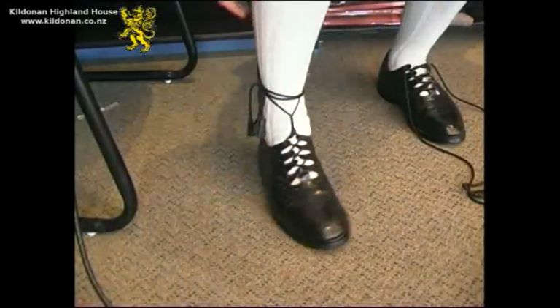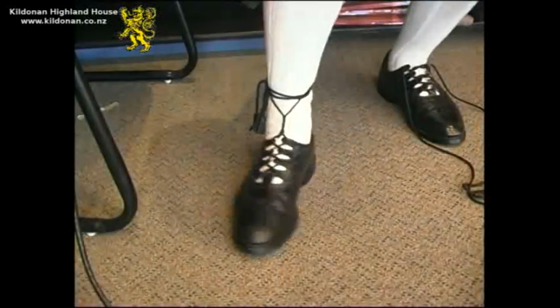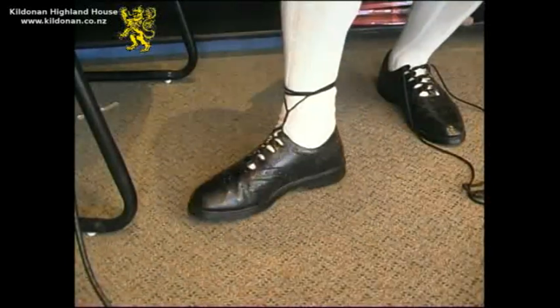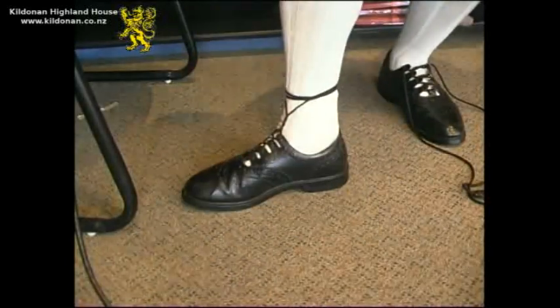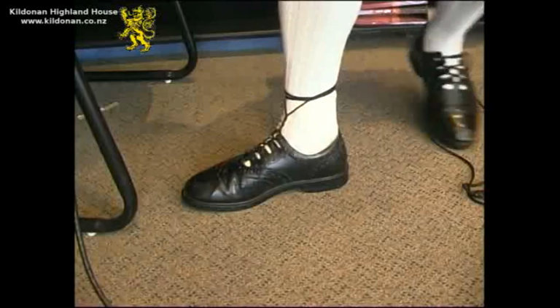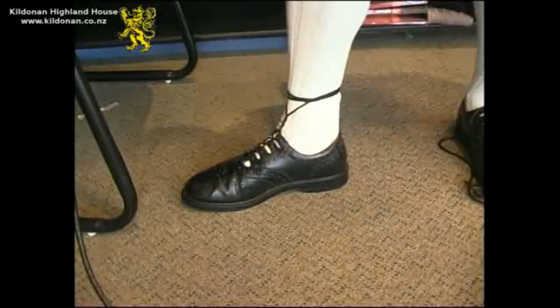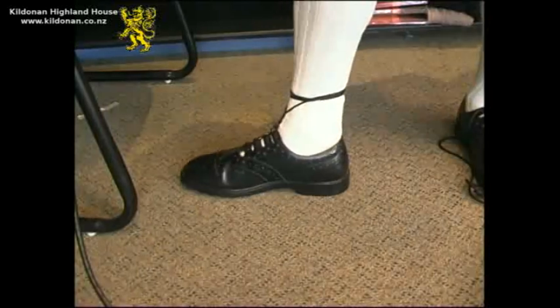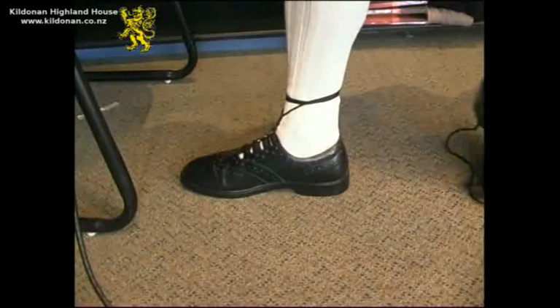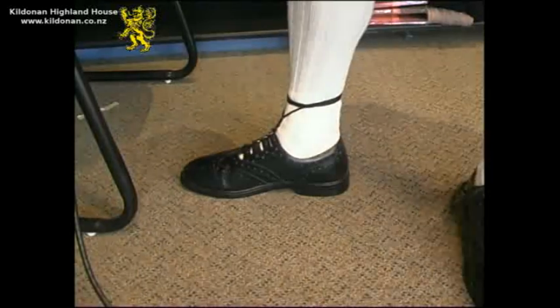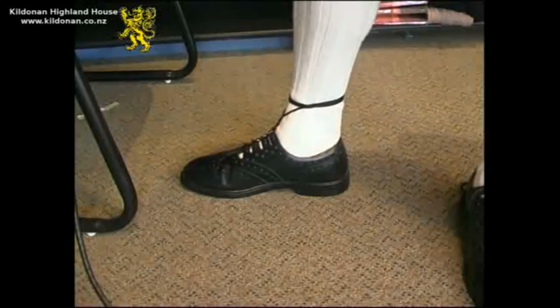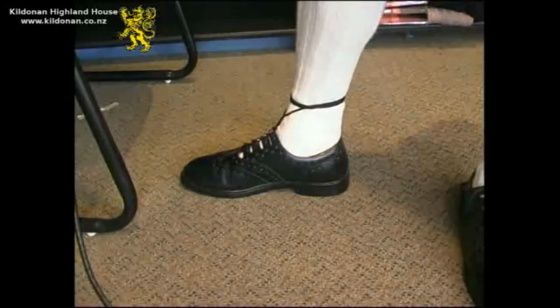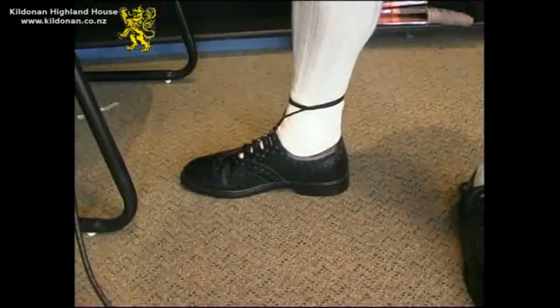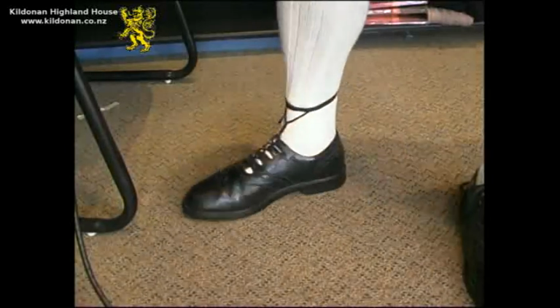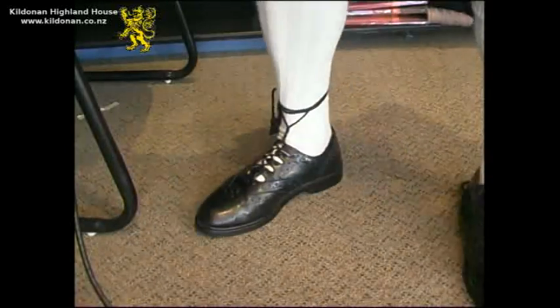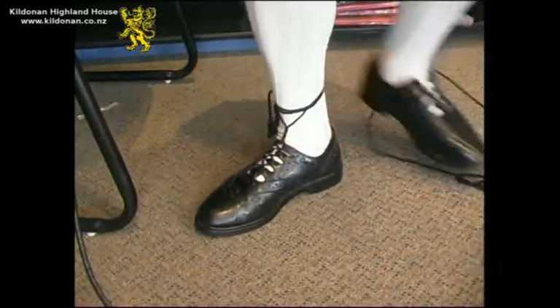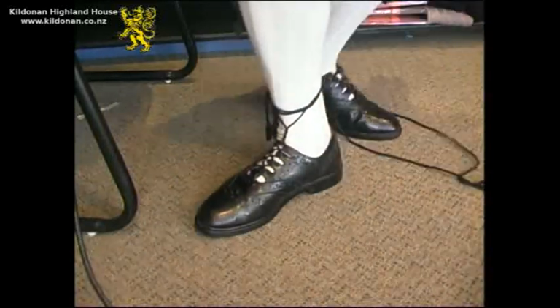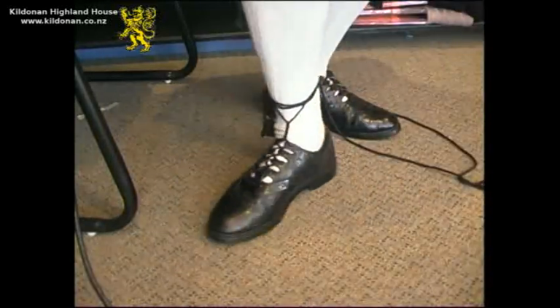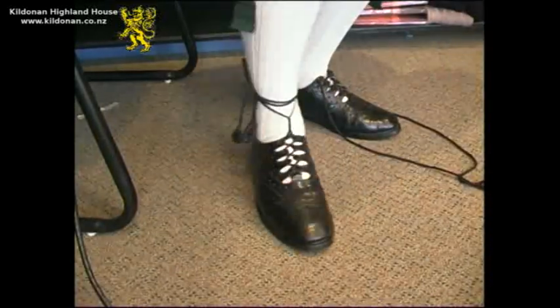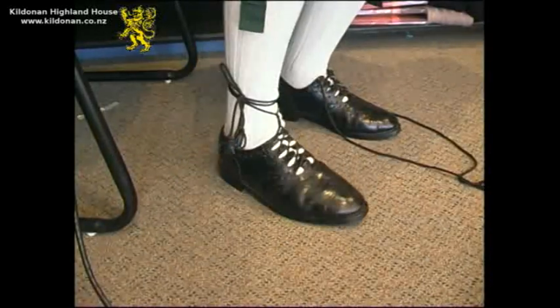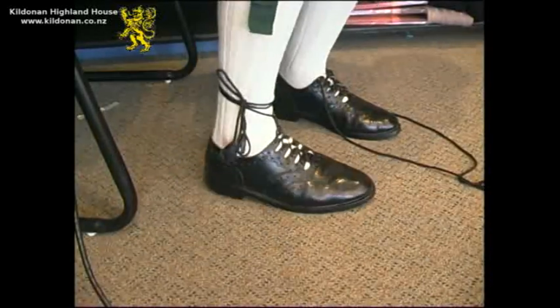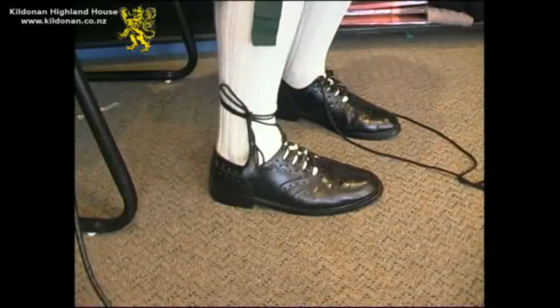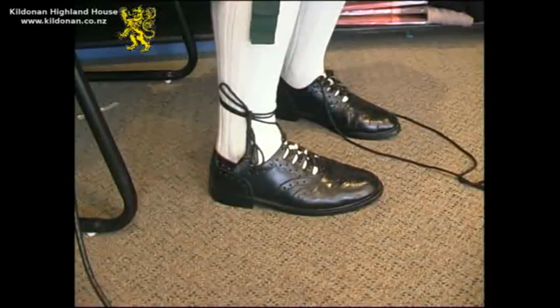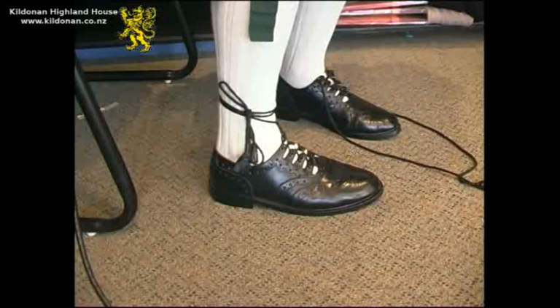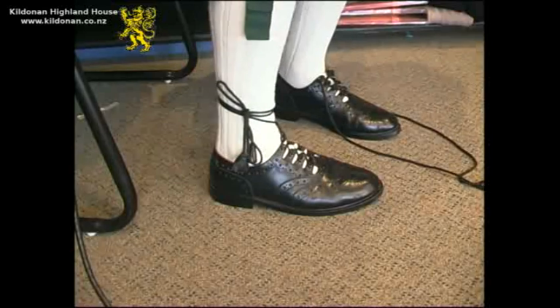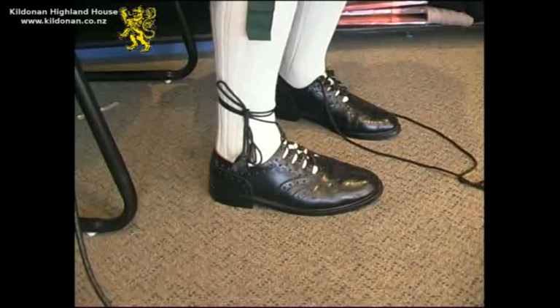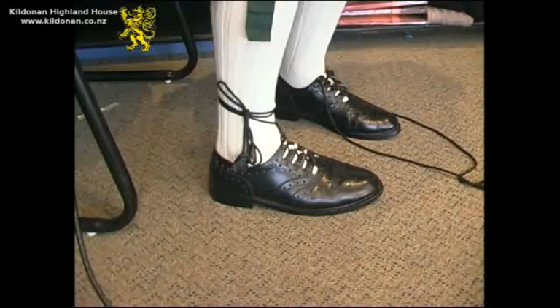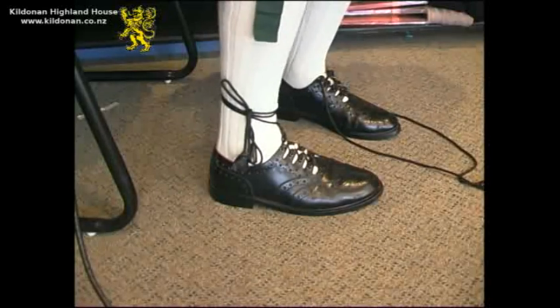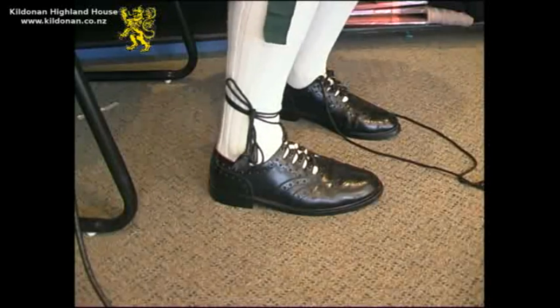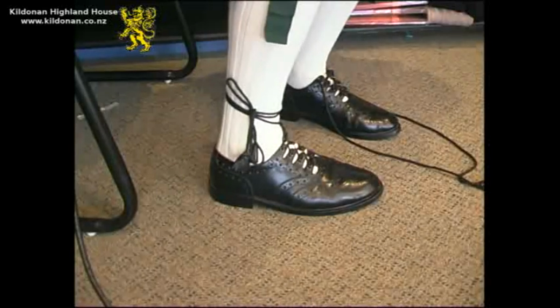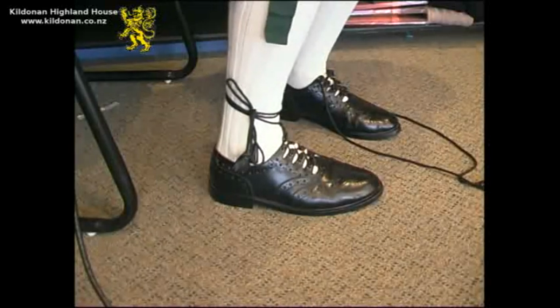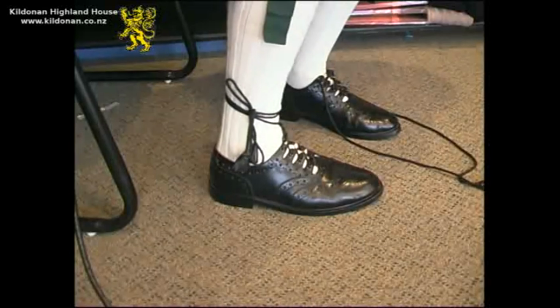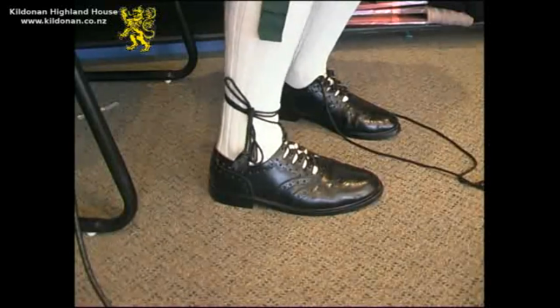Make a decorative knot so that the lace tassels are hanging on the side. This is how the brogues should look if tied correctly.